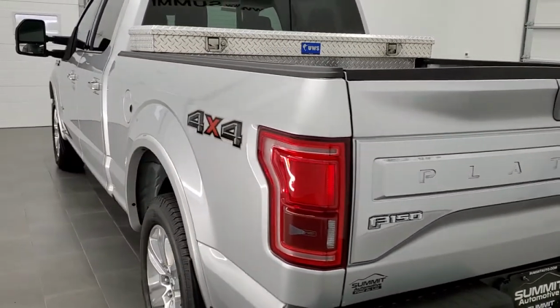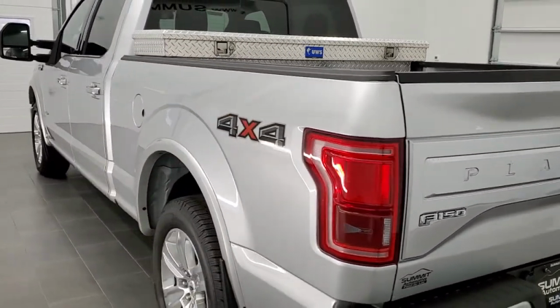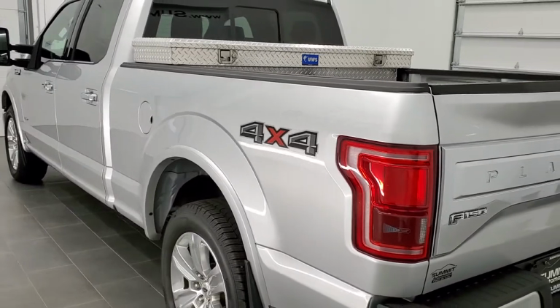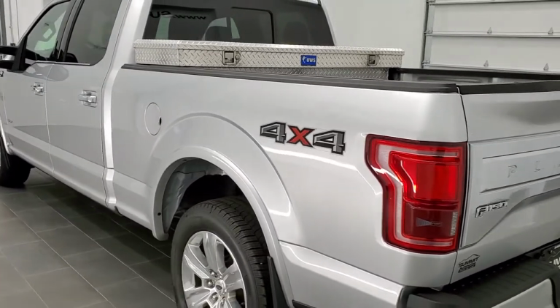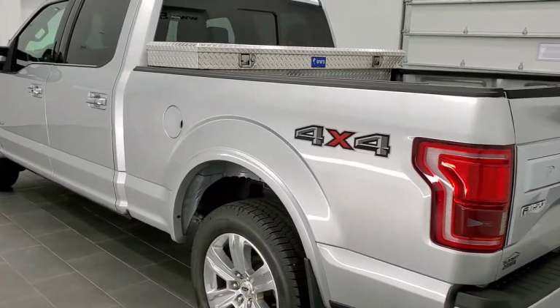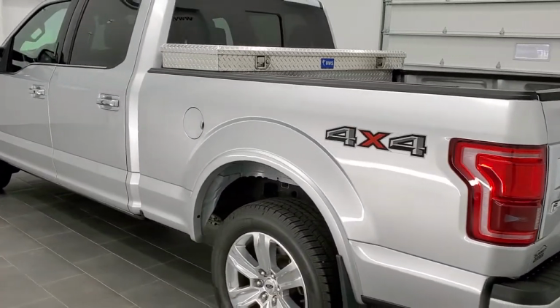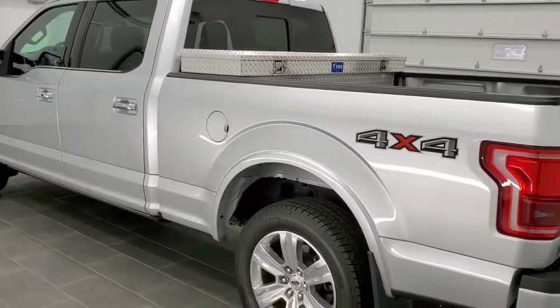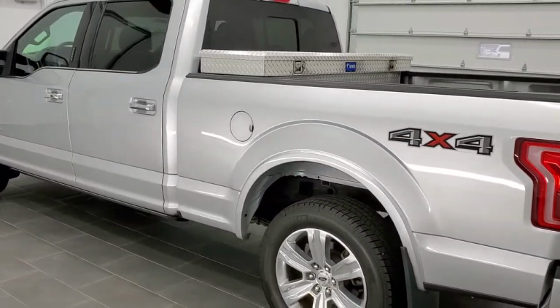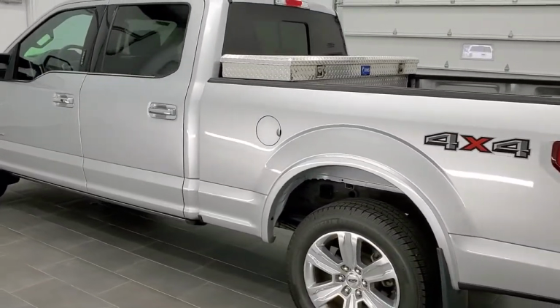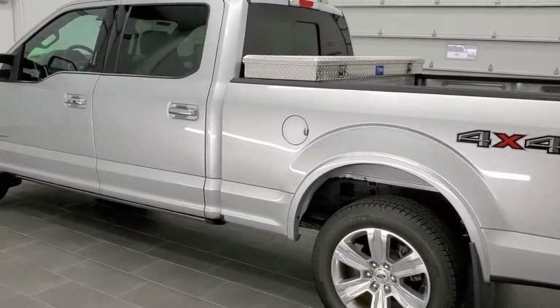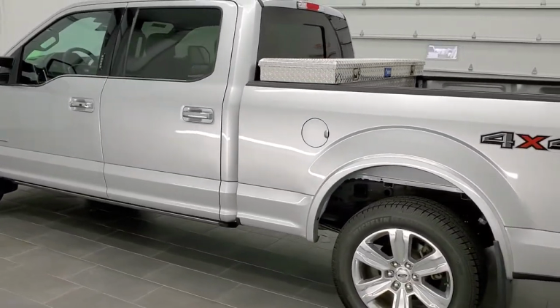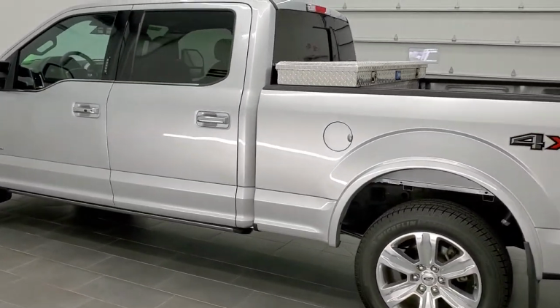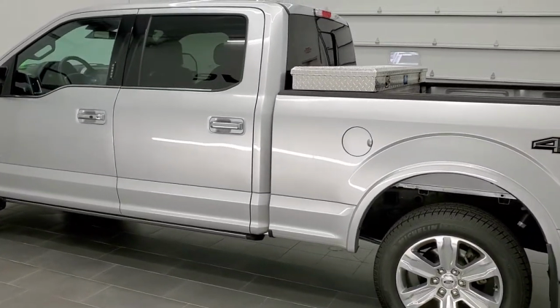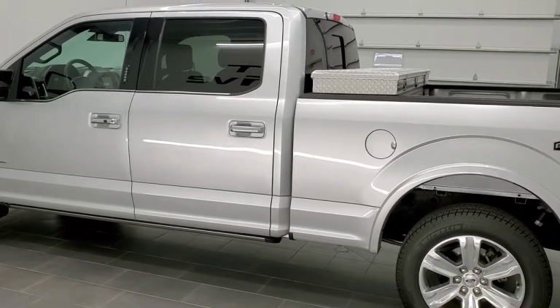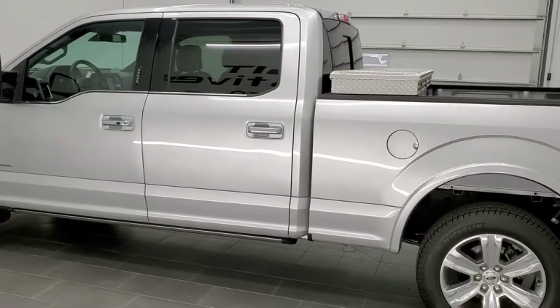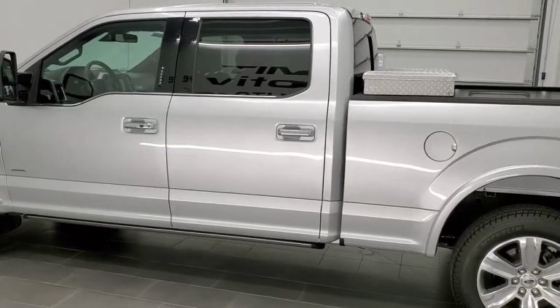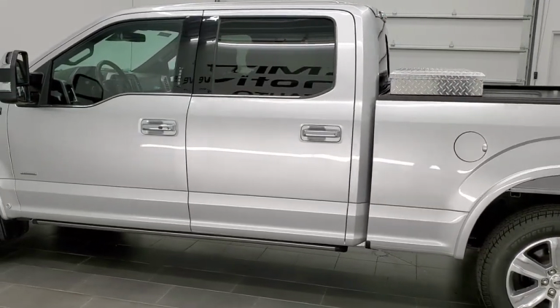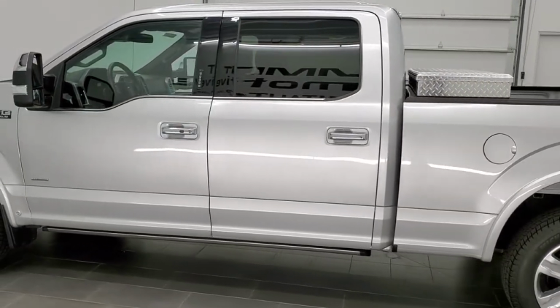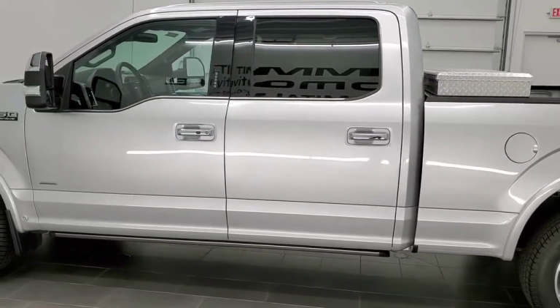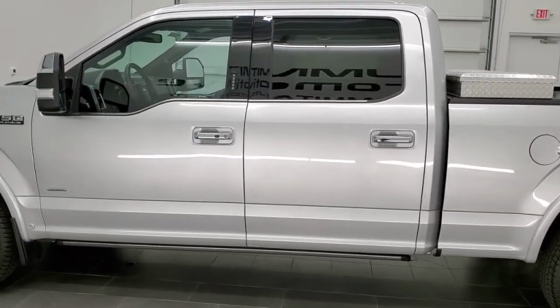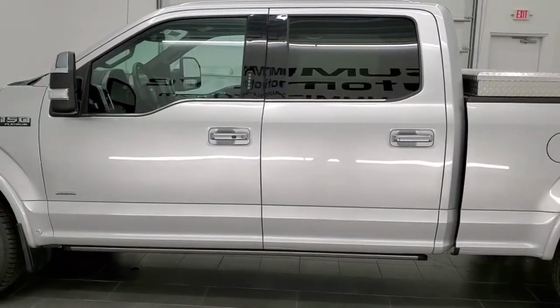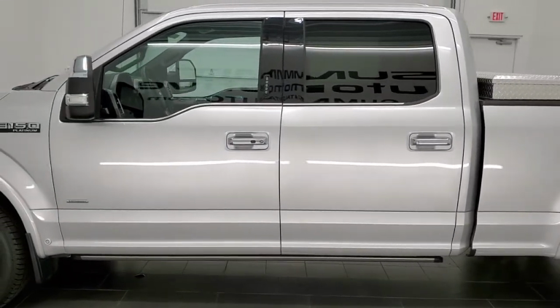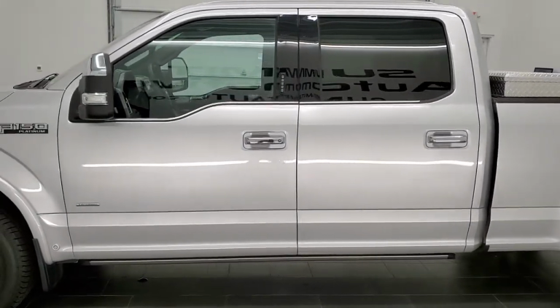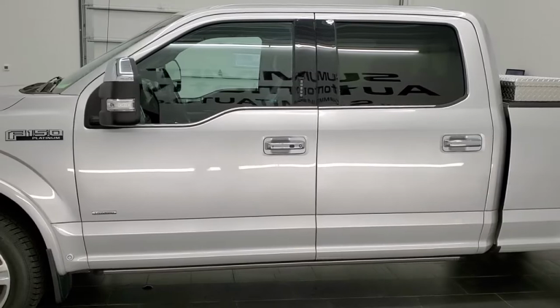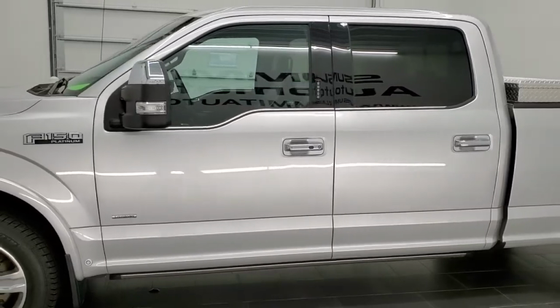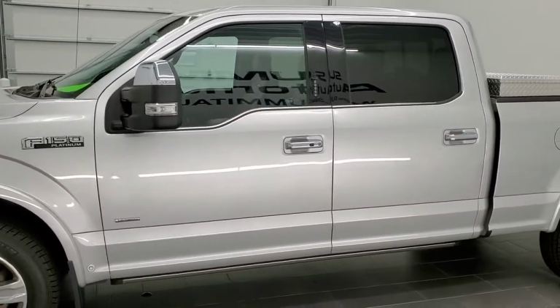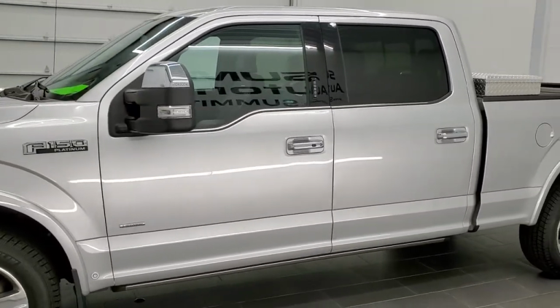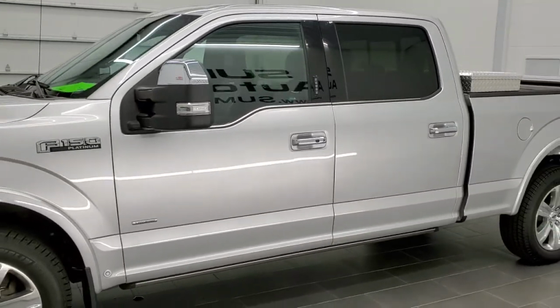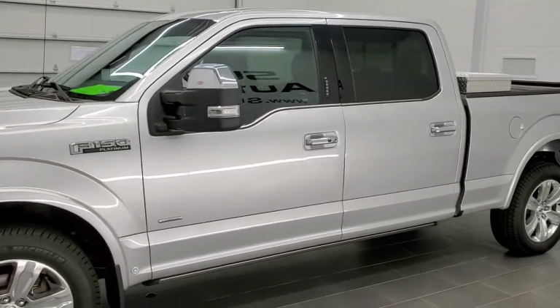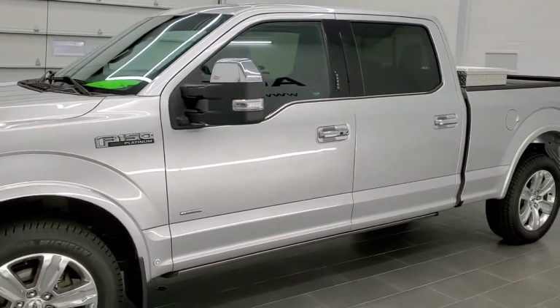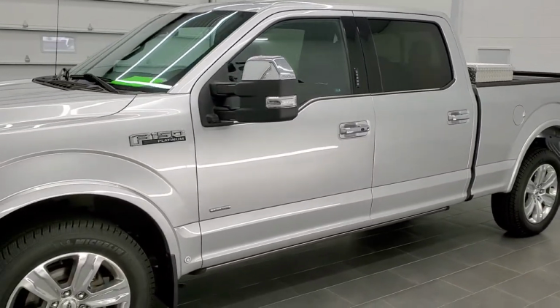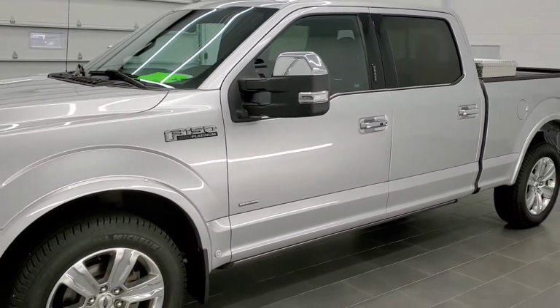This truck has been fully safetied and inspected by our service shop per the state of Wisconsin inspection process. It has a fresh oil and filter change. All the fluids have been checked and topped off and this truck is 100% ready to go. The color is Ingot Silver.